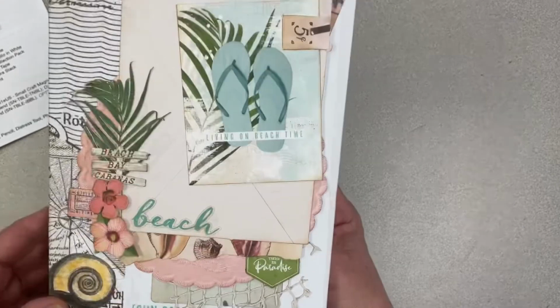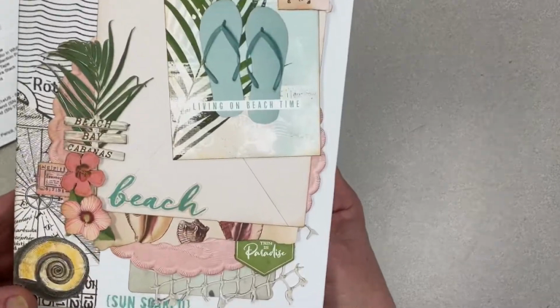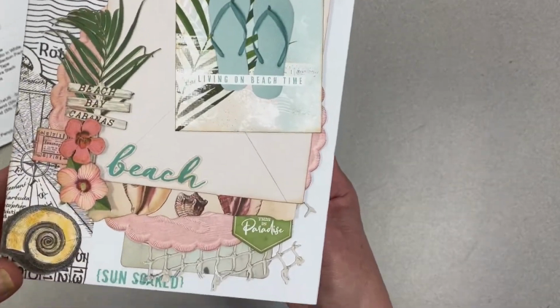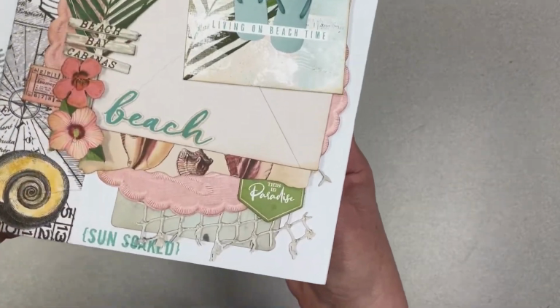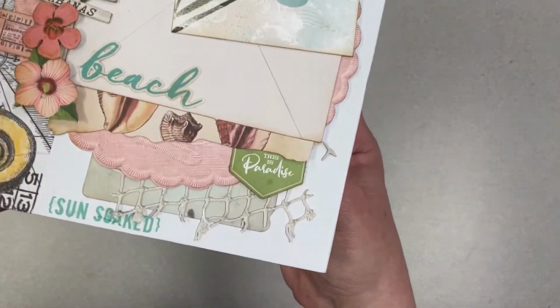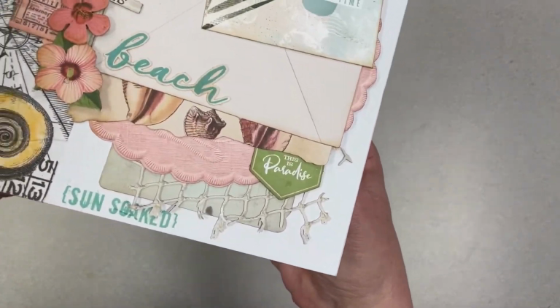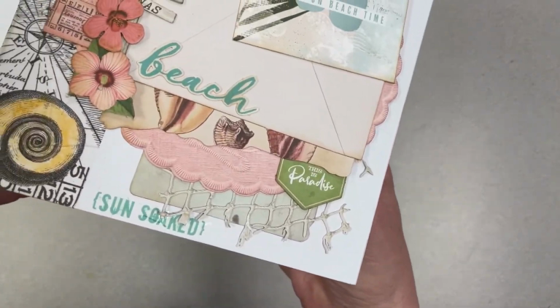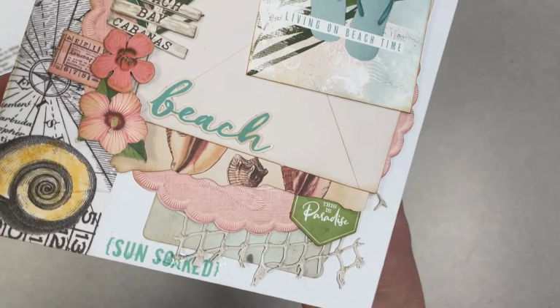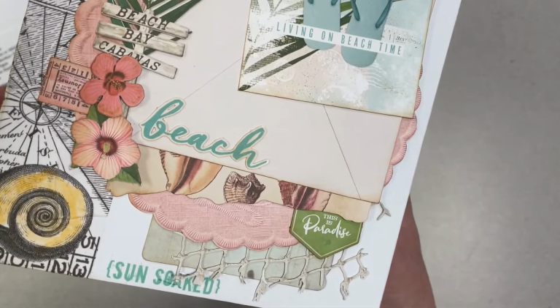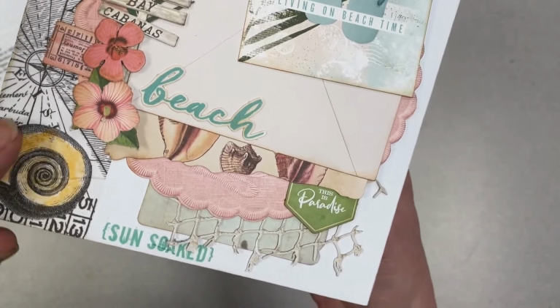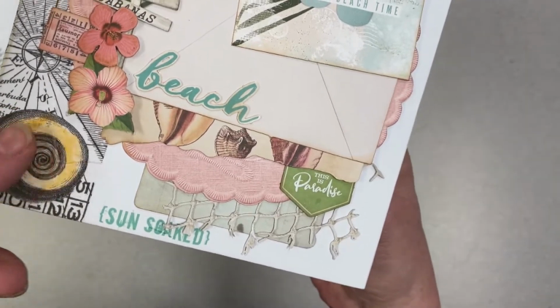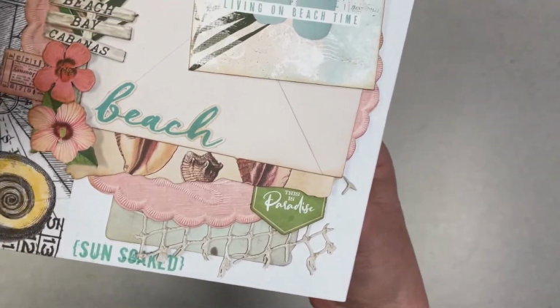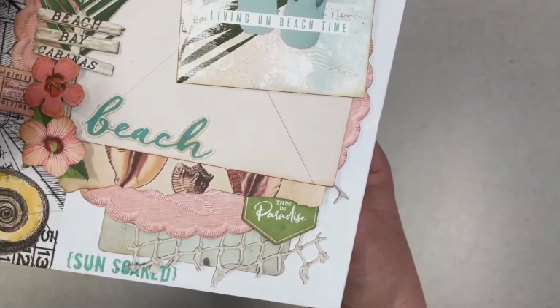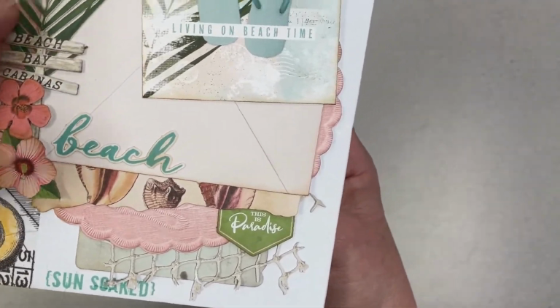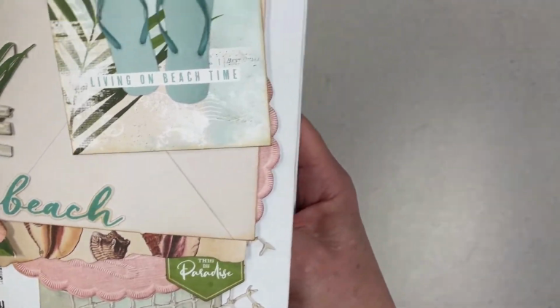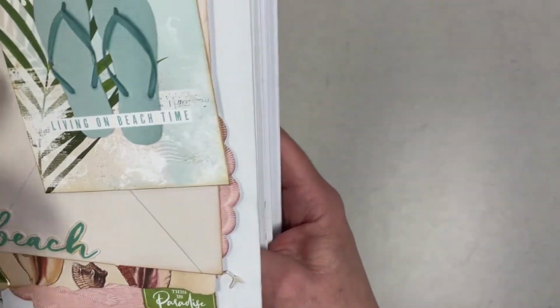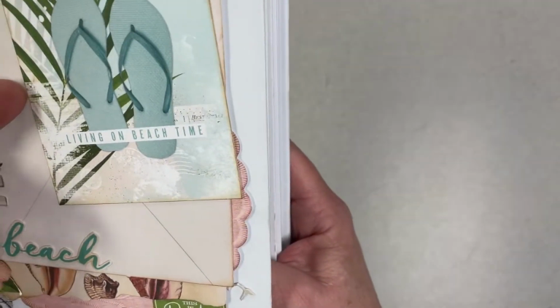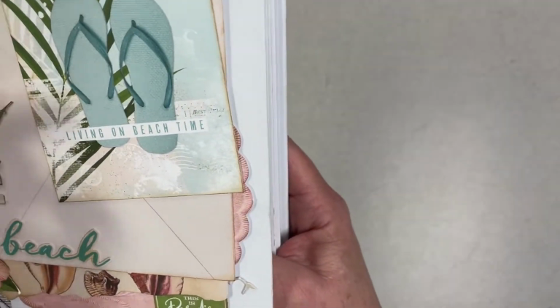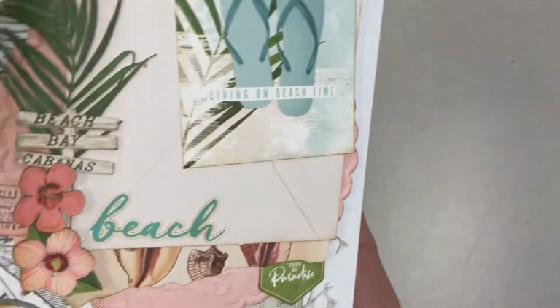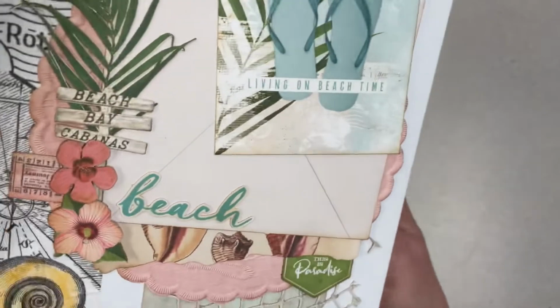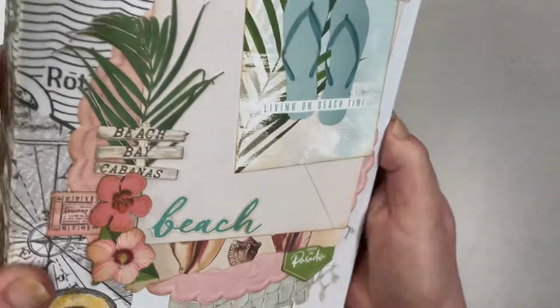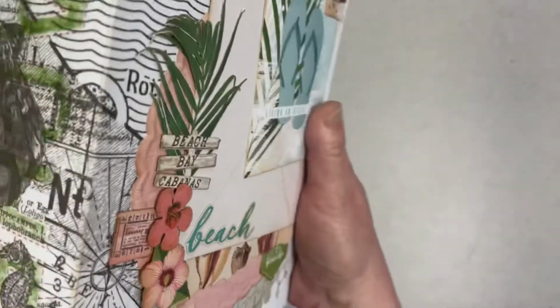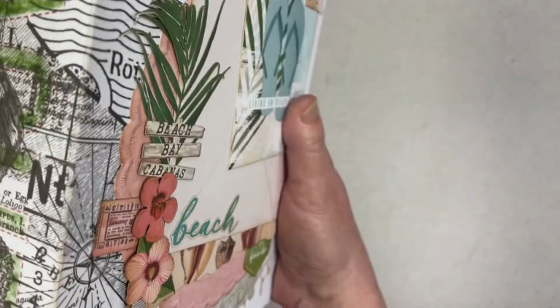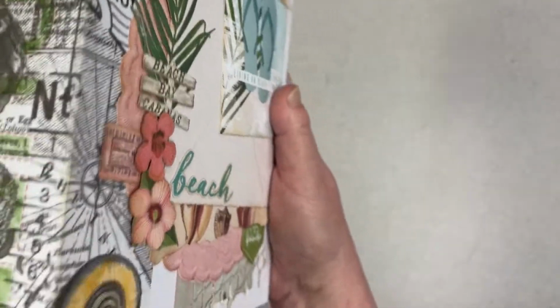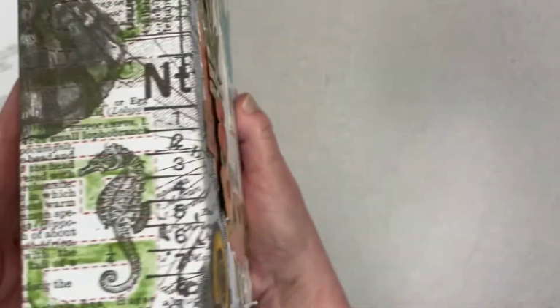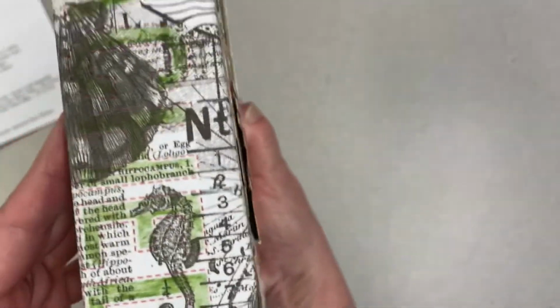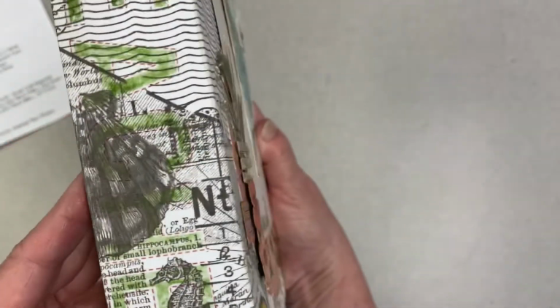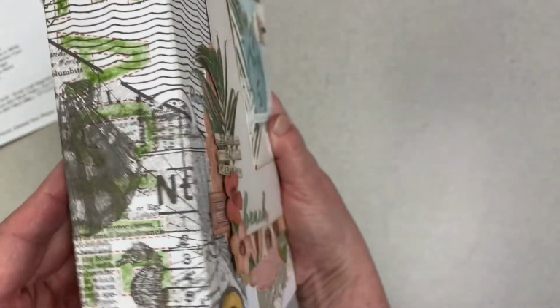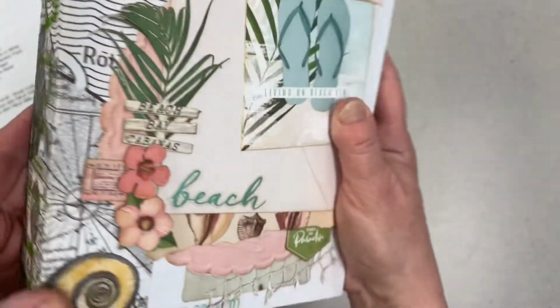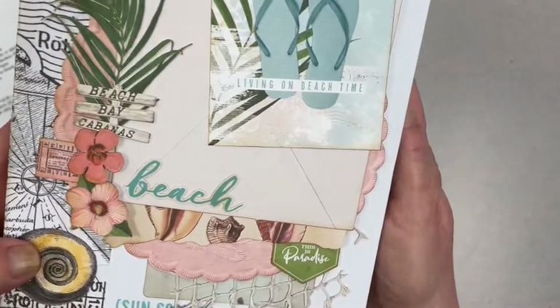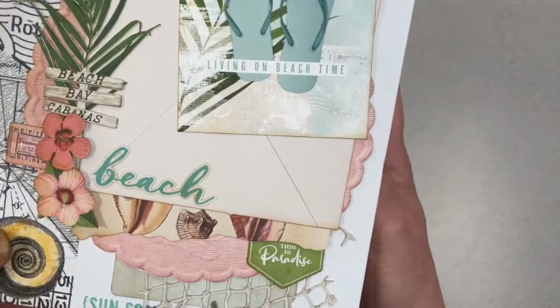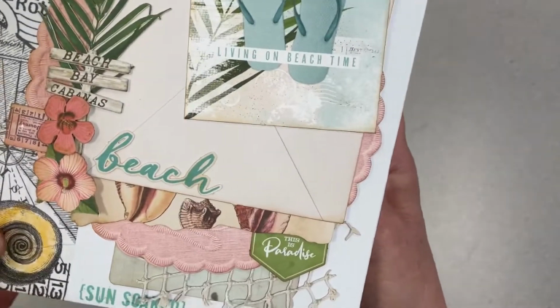Here is the front cover and you'll see it's got lots of little washi tape pieces. It's got ephemera, it's got some cut-aparts, and it's got the washi tape on the spine — you can color that if you want.